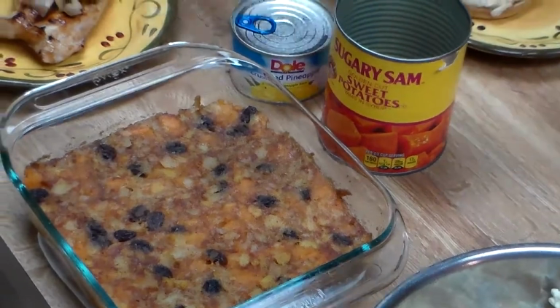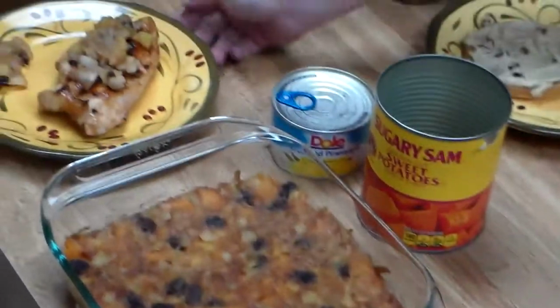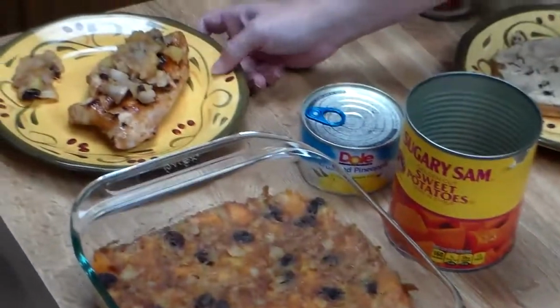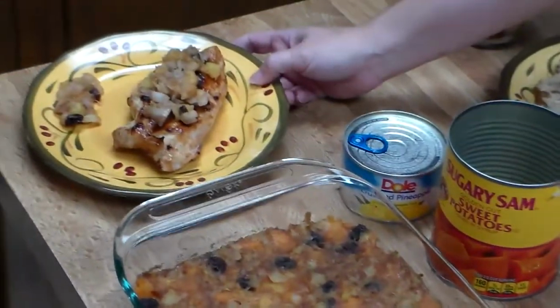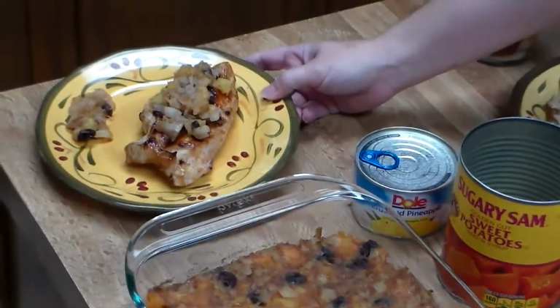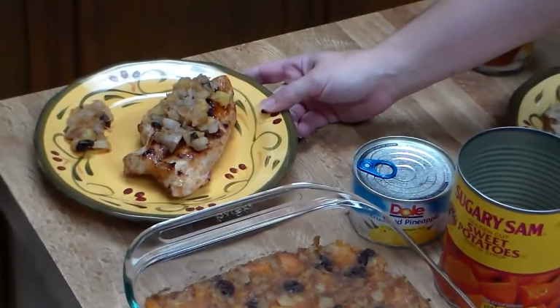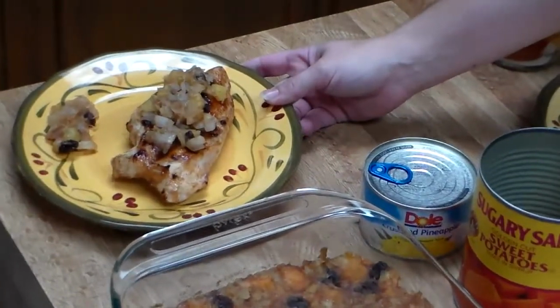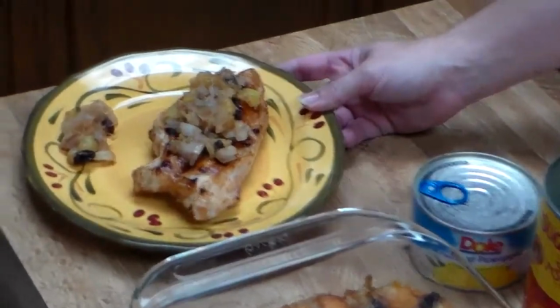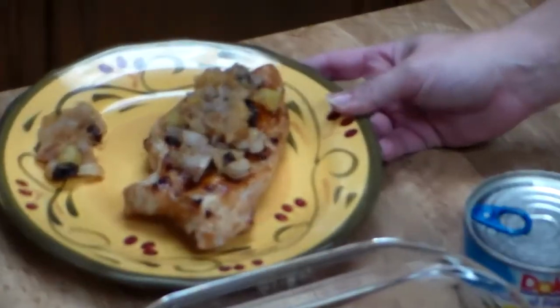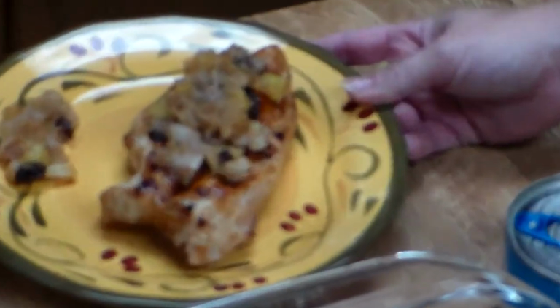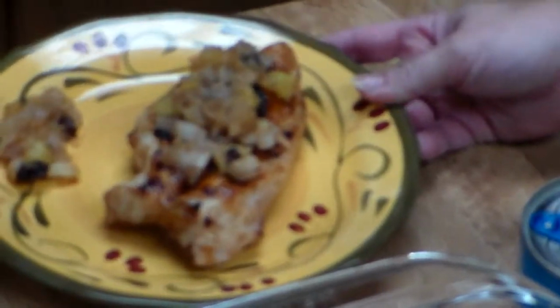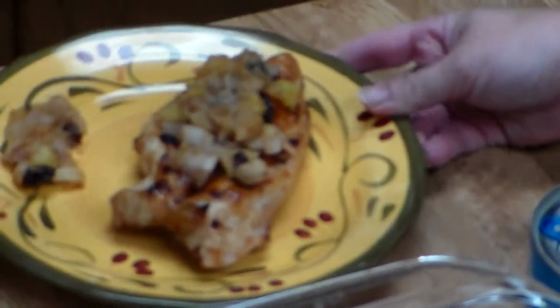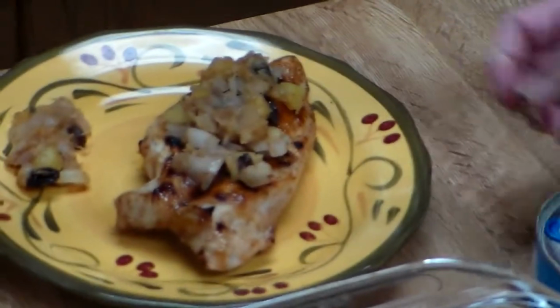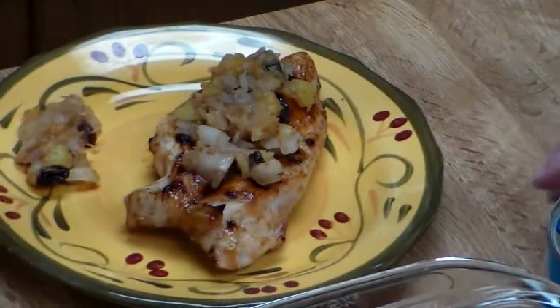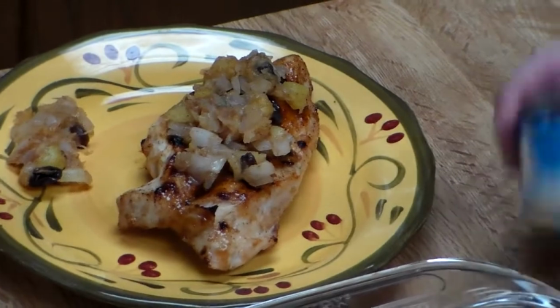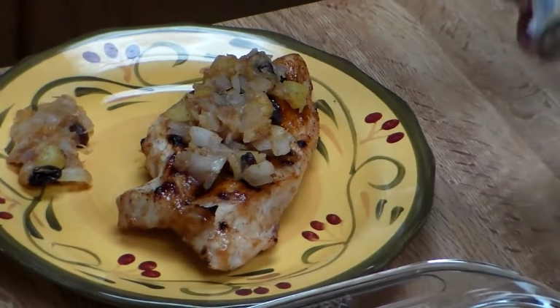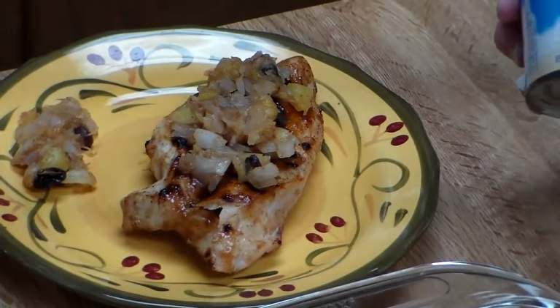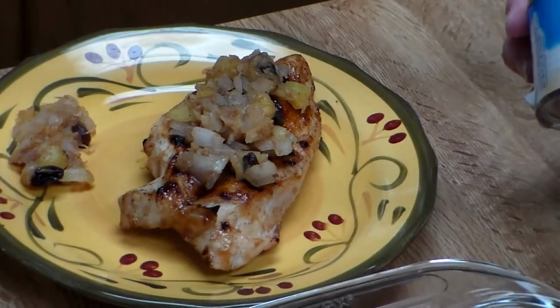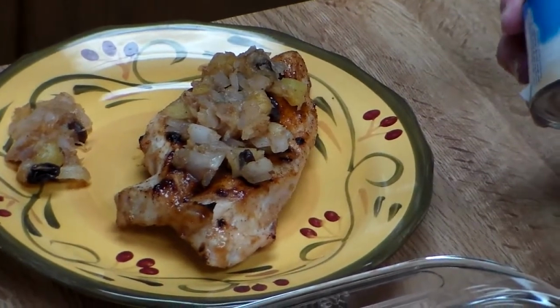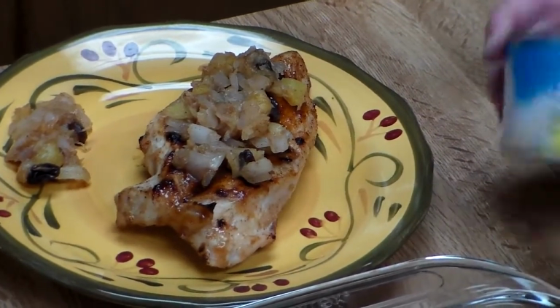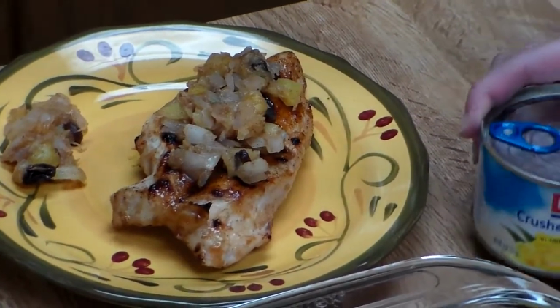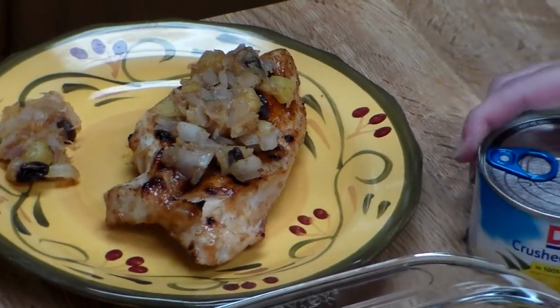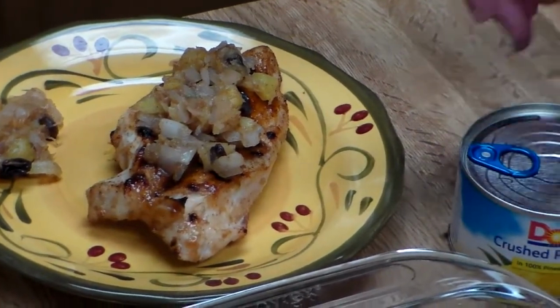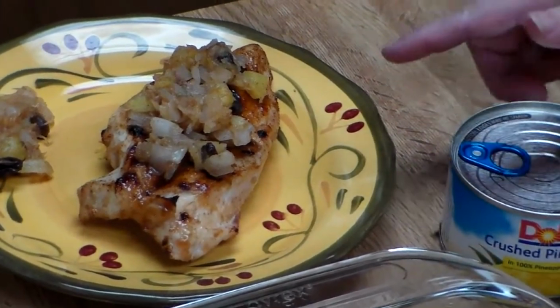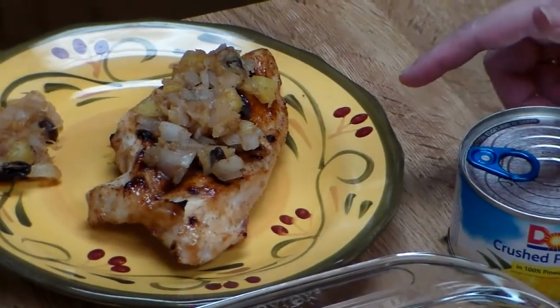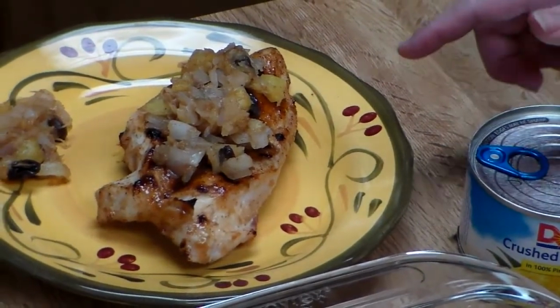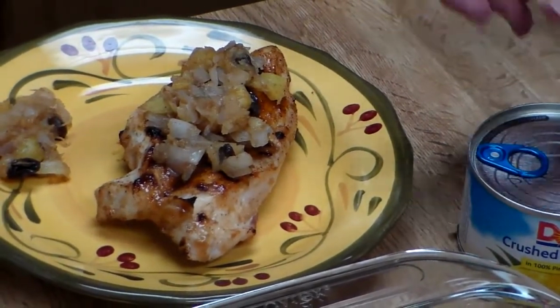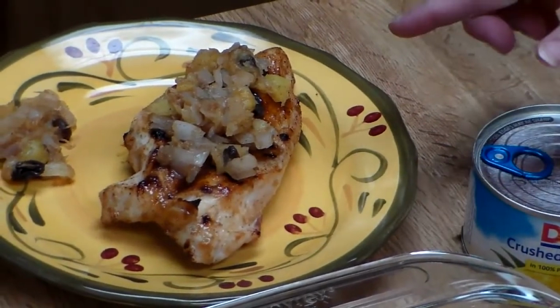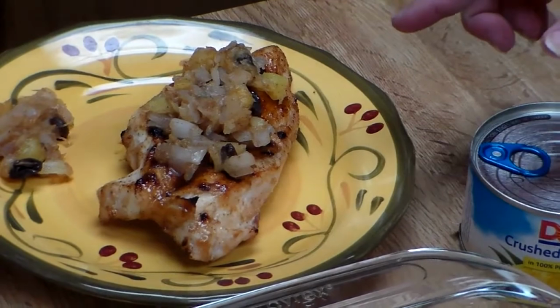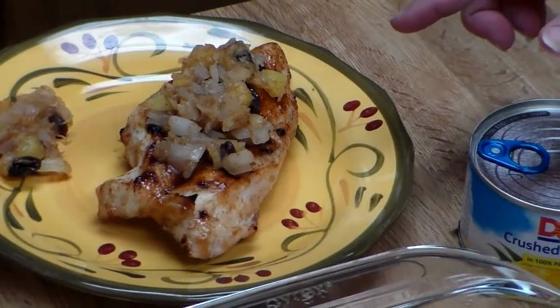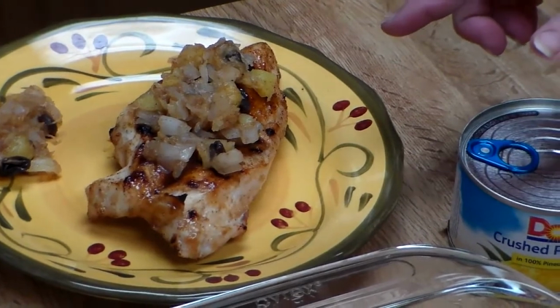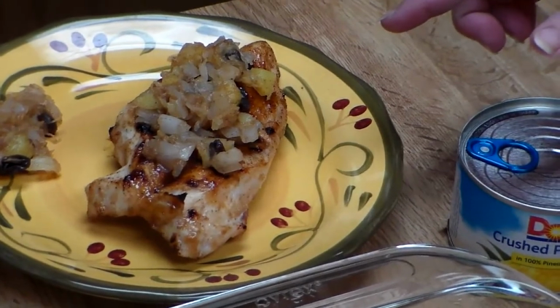You can also make a chutney for chicken or pork. All I did was mix crushed pineapple with some chopped onion and some of the carrot raisin cheesecake spread.